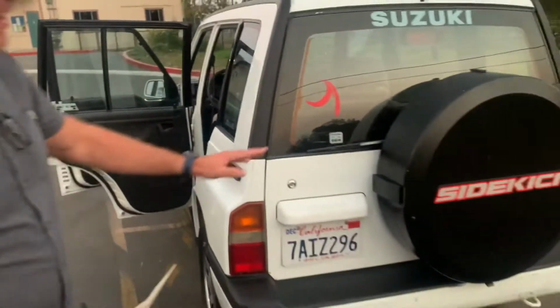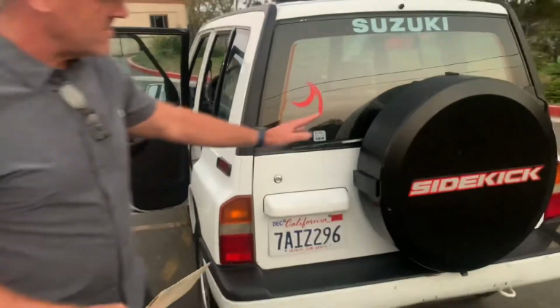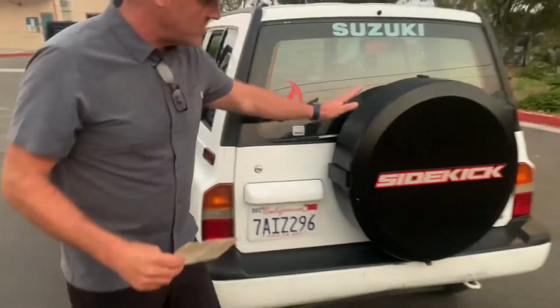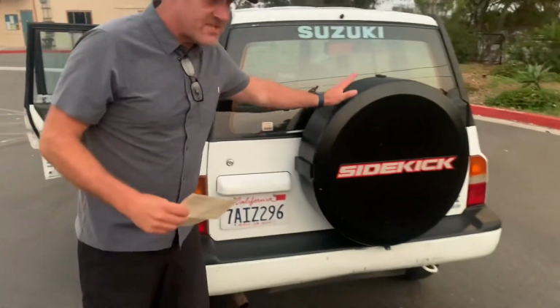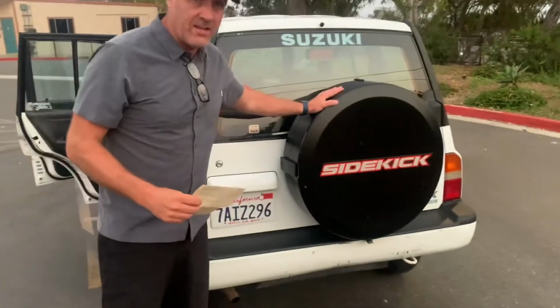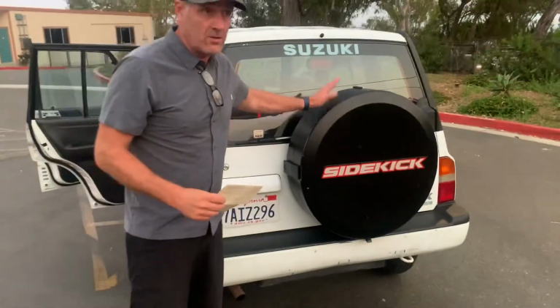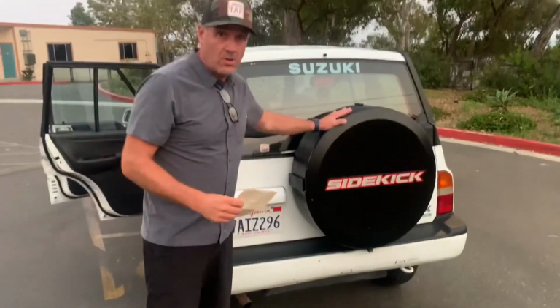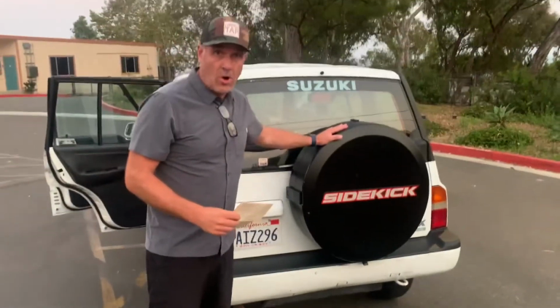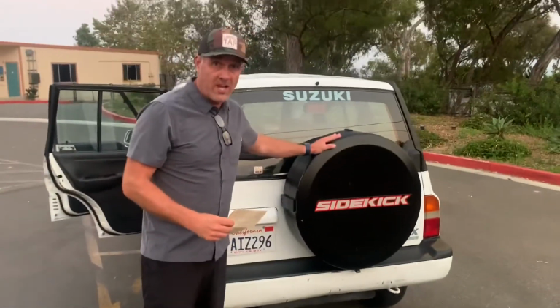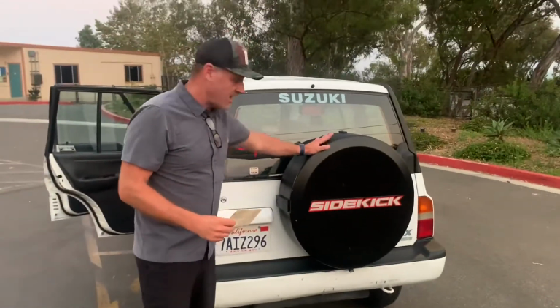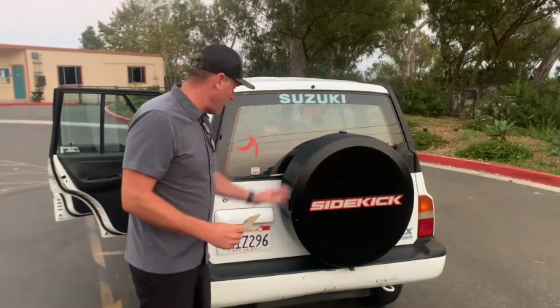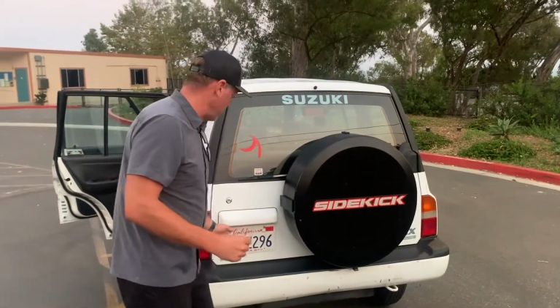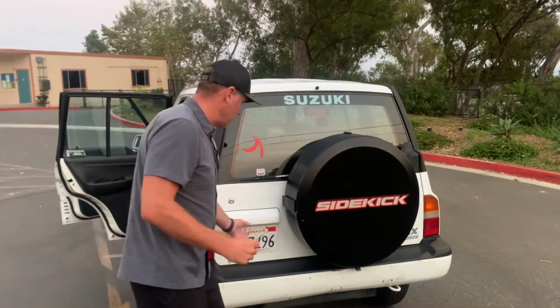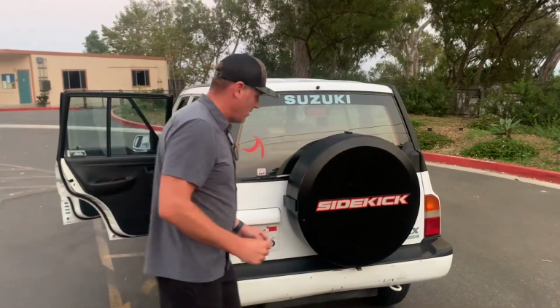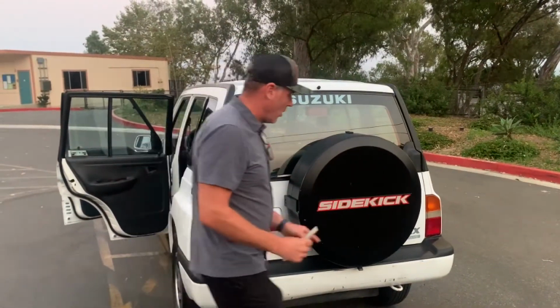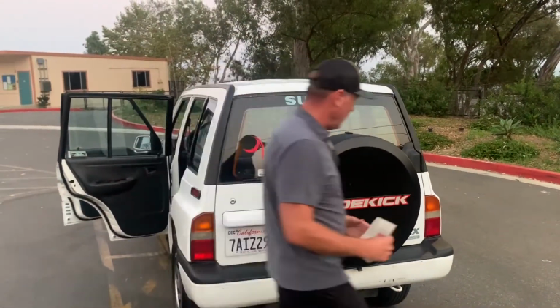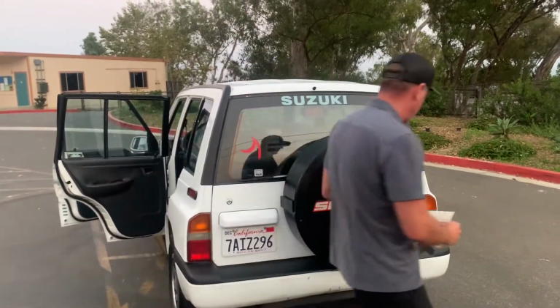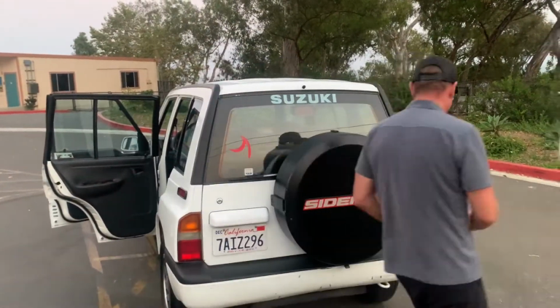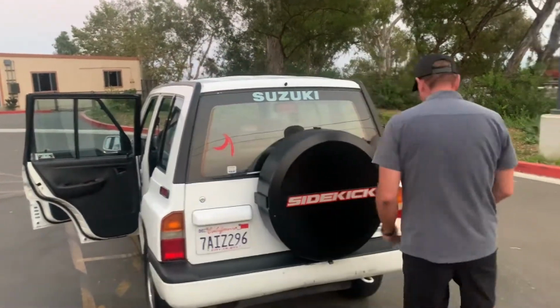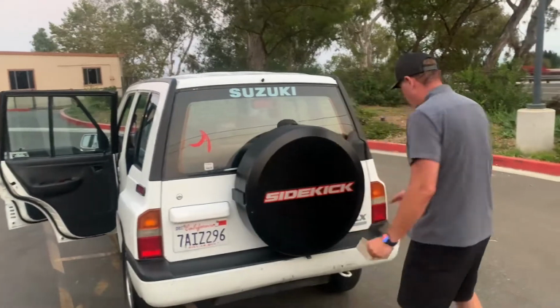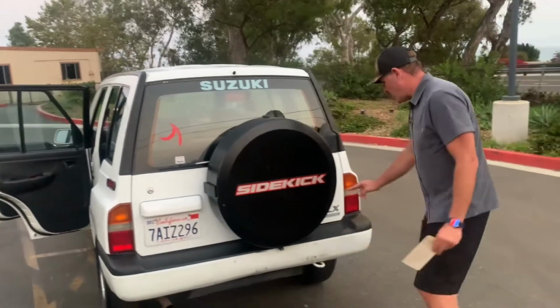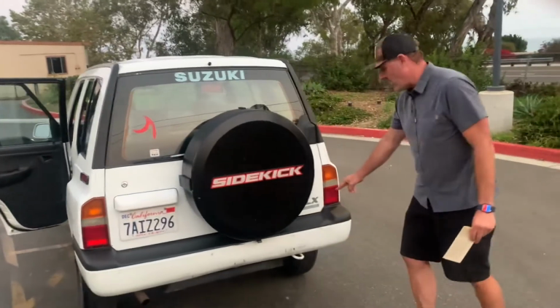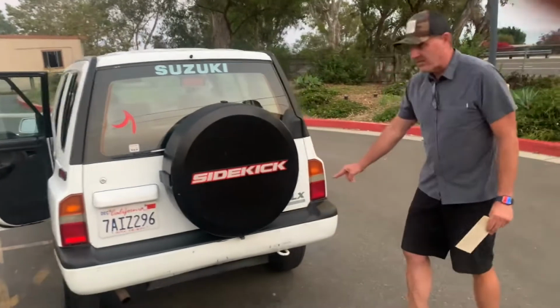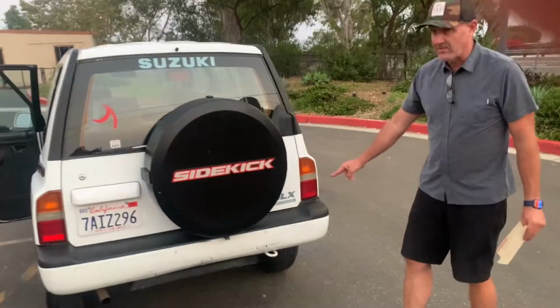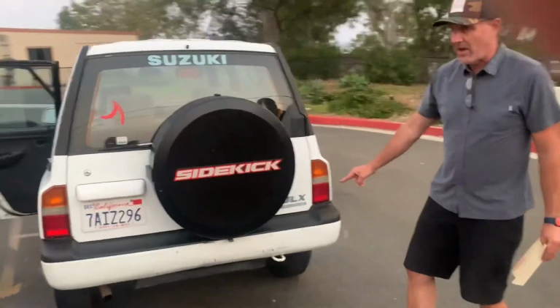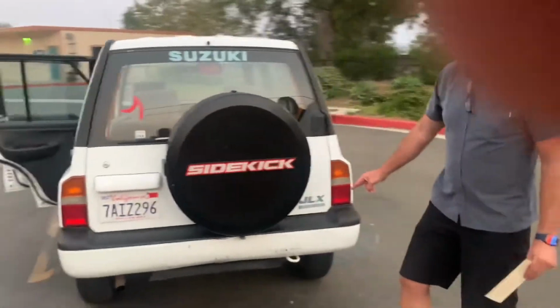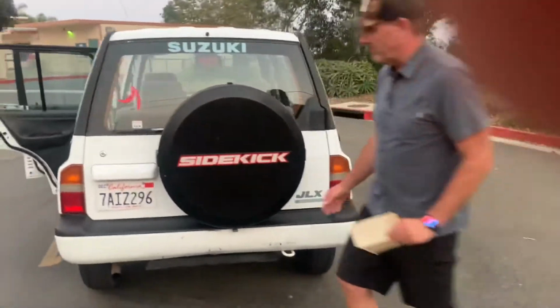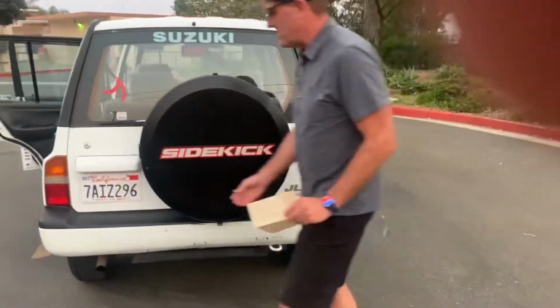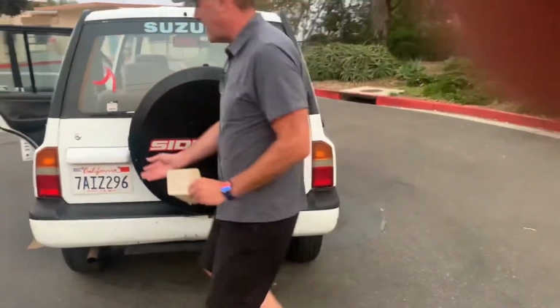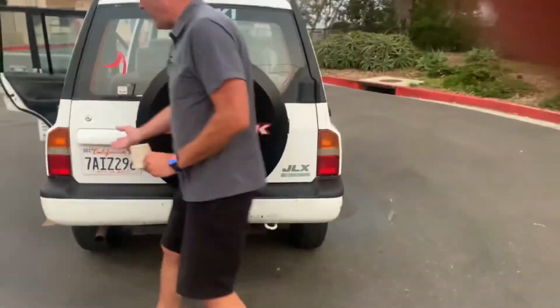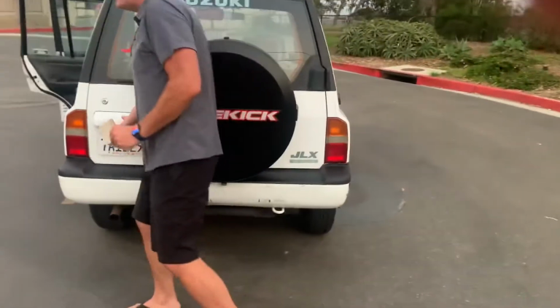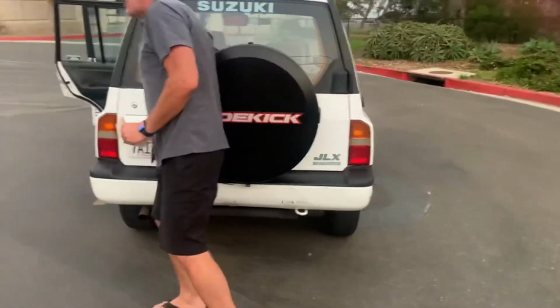Here's that Suzuki Sidekick hard case tire cover — only on the JLX 16-valve model. This is the top-of-the-line Sidekick, with a swing-out hatch and lots of room for whatever you want to throw in here.